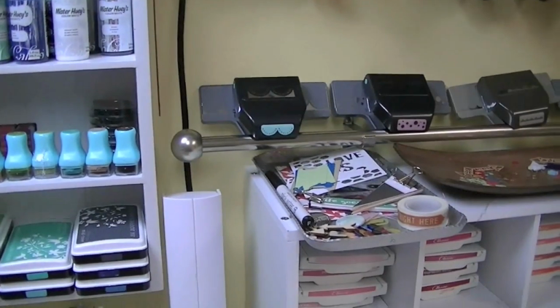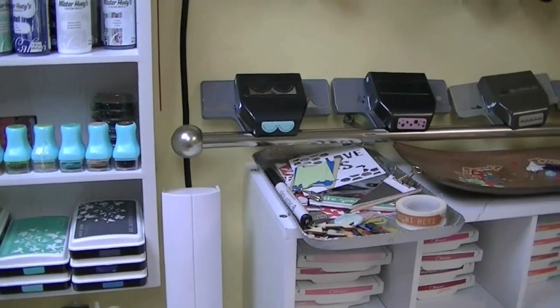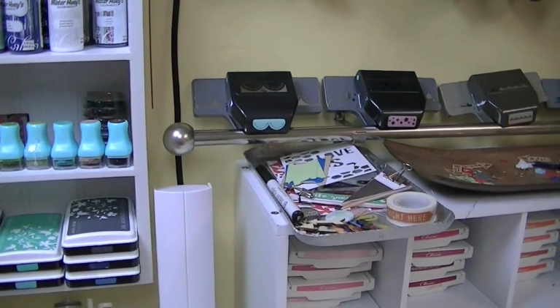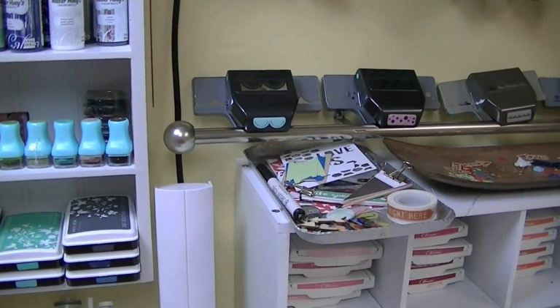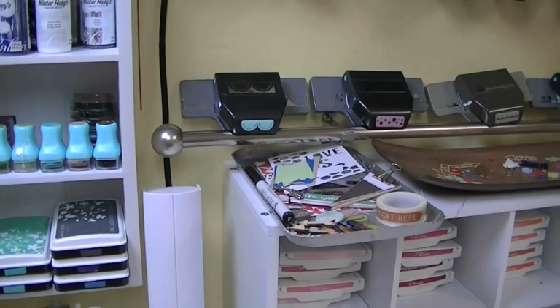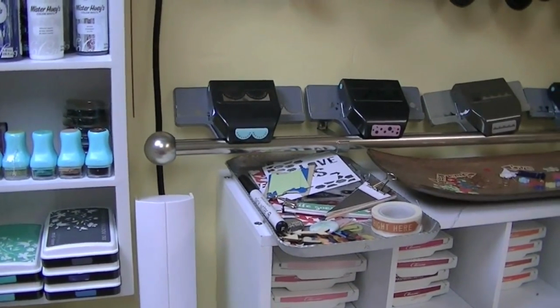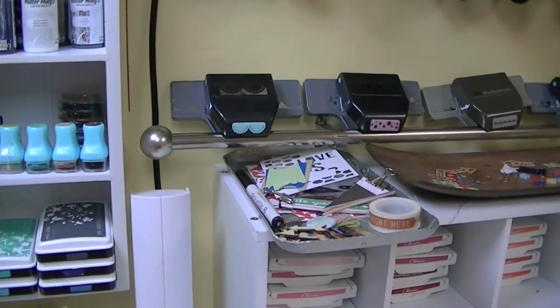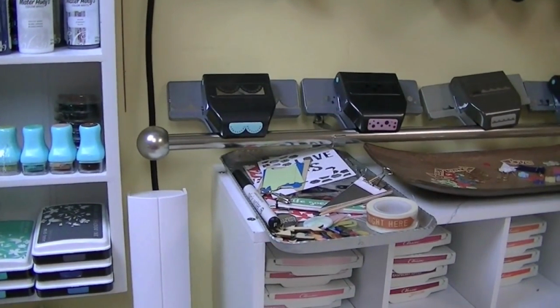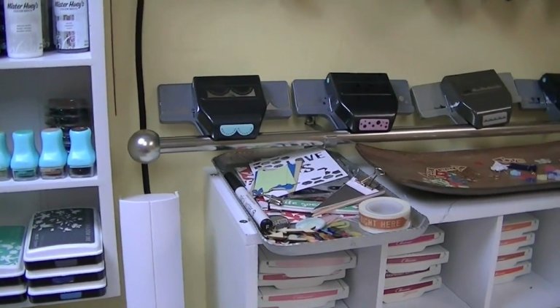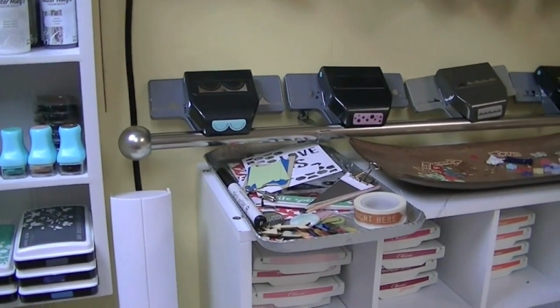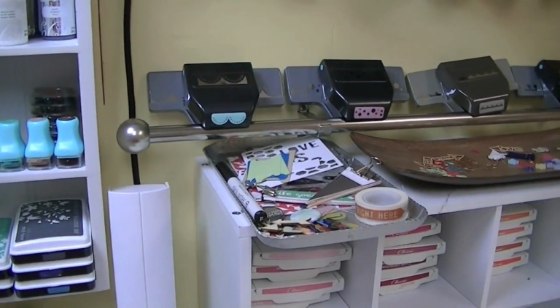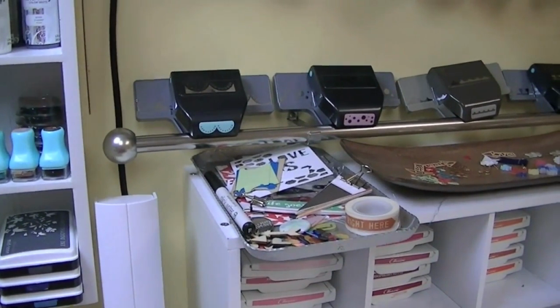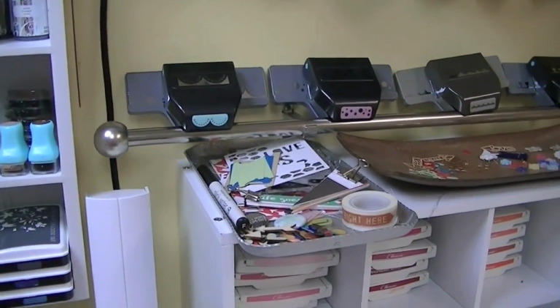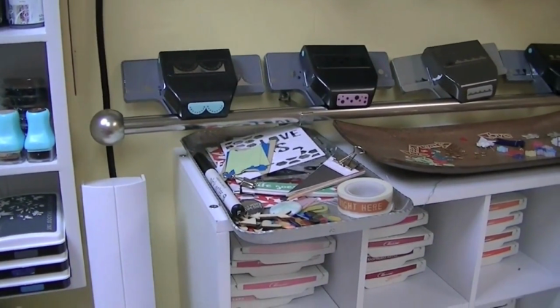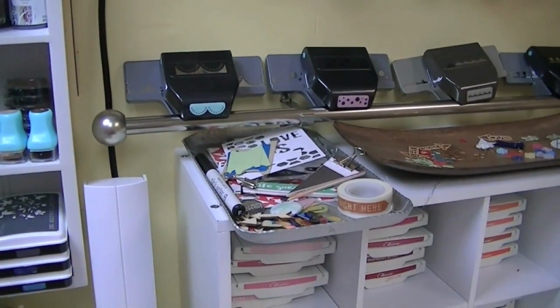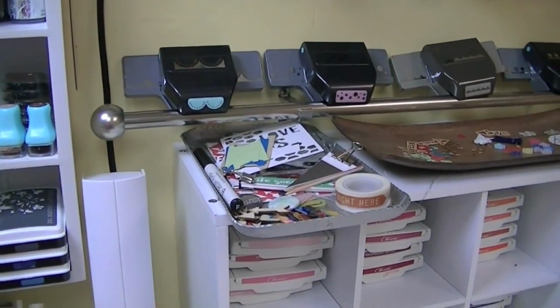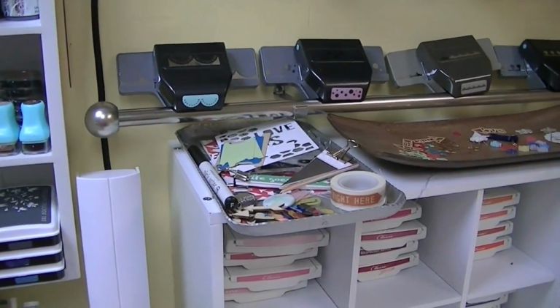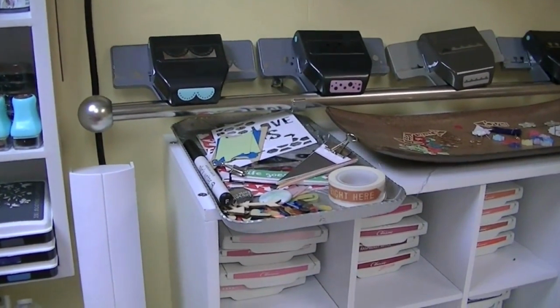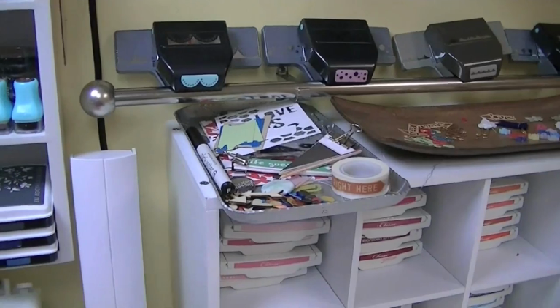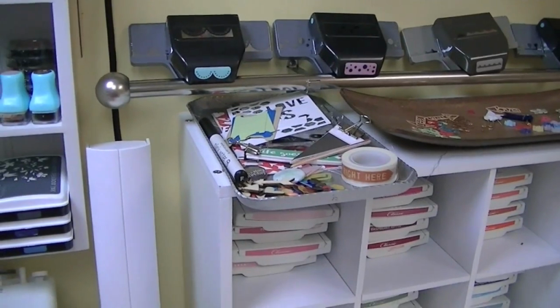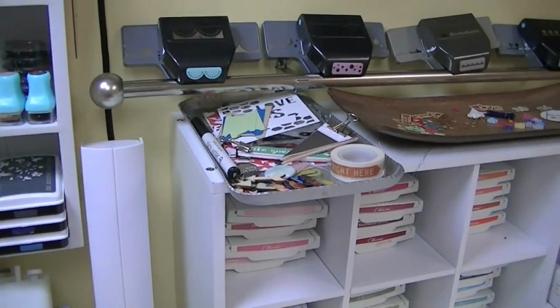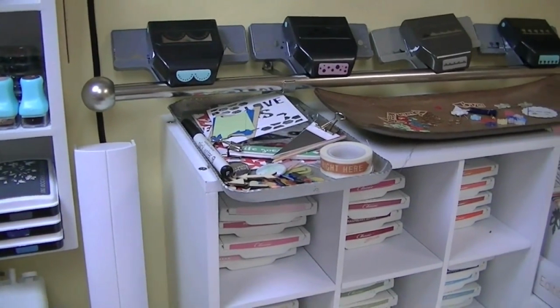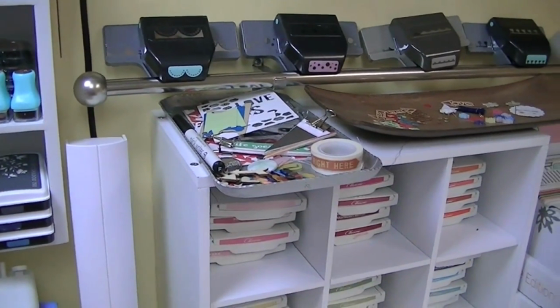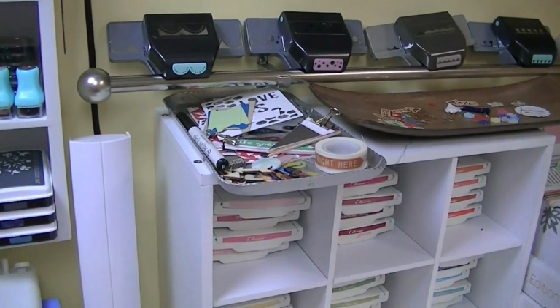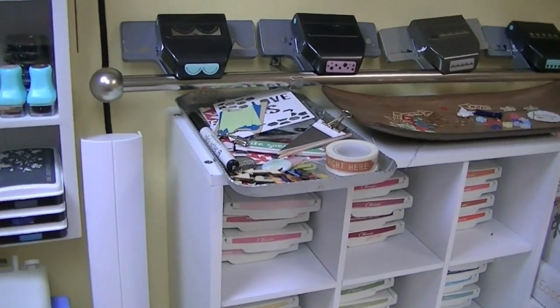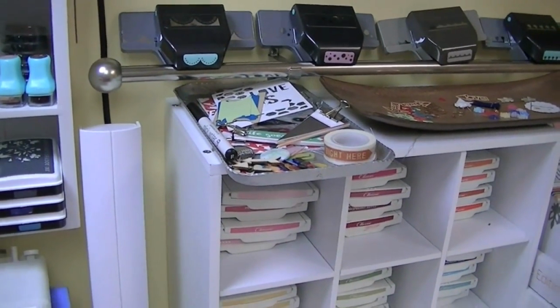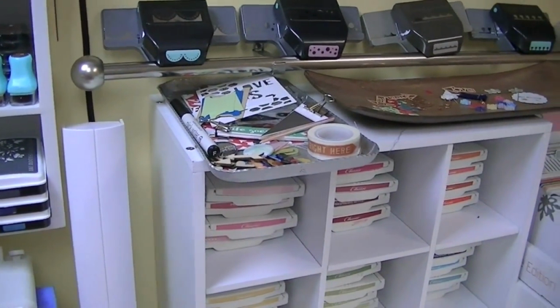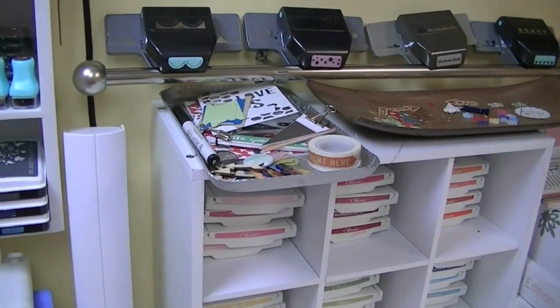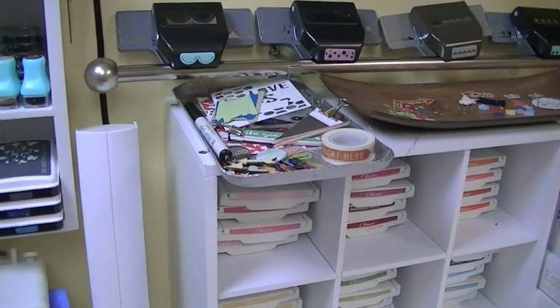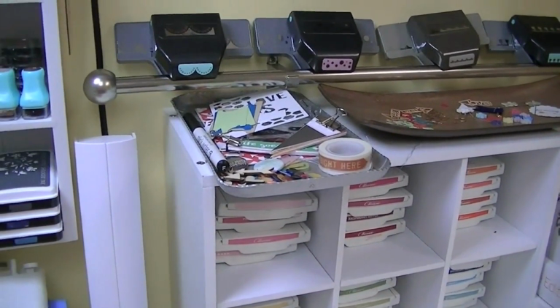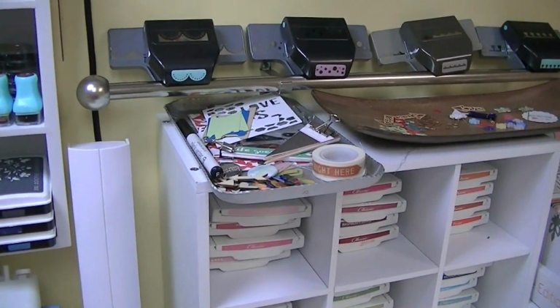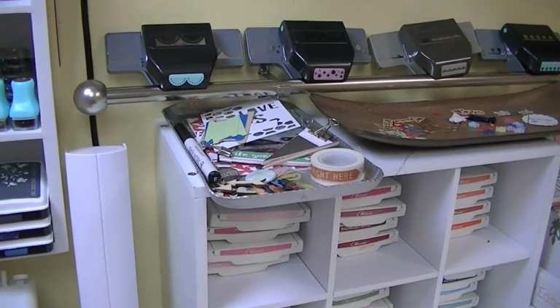Hi guys, I told you I would share with you how I store my kits for the month as I'm using them. I do like to keep my kits all unpackaged and in trays throughout the month when I'm using them.